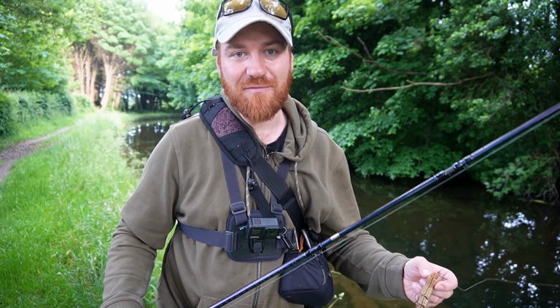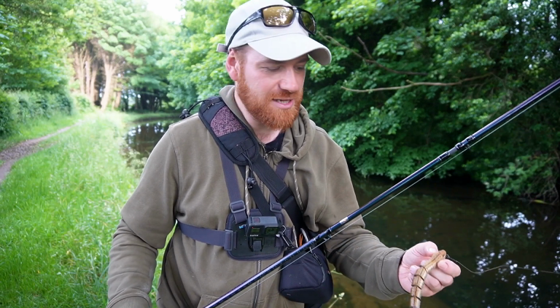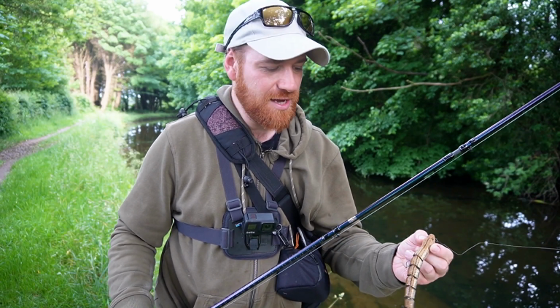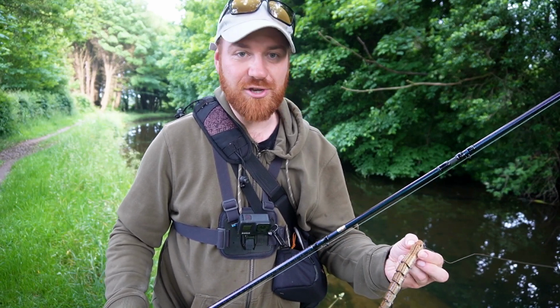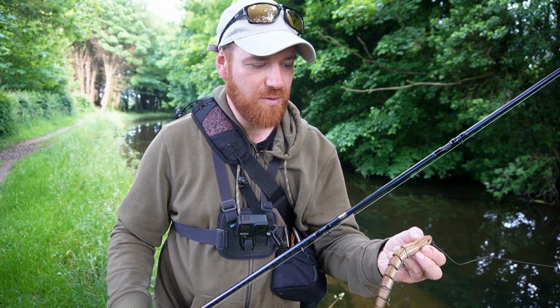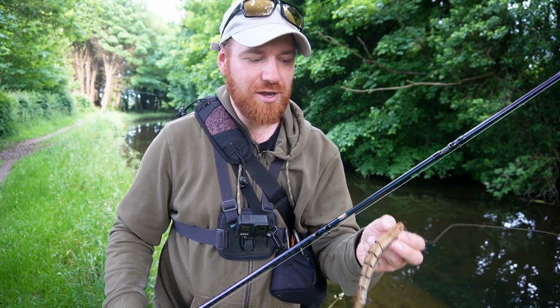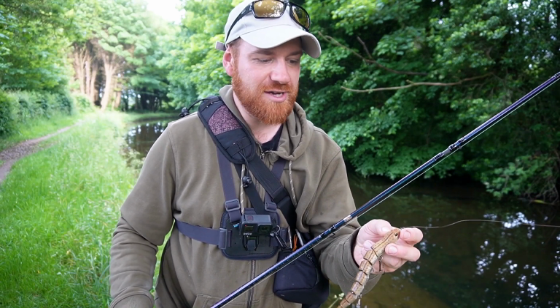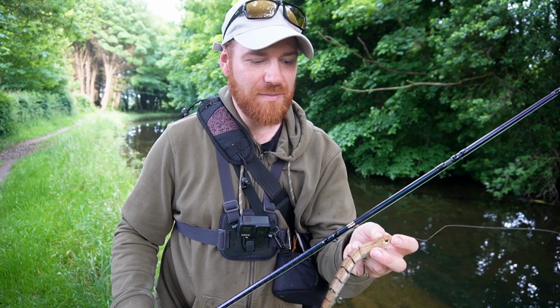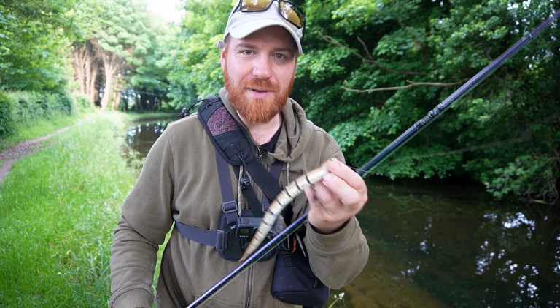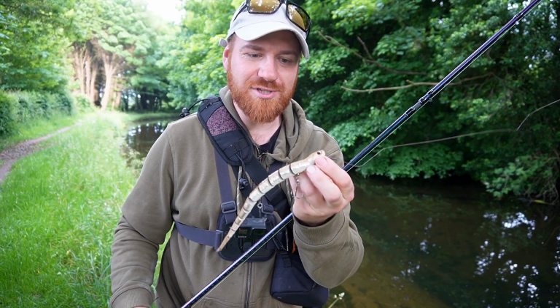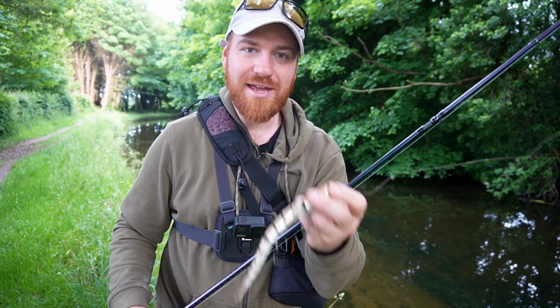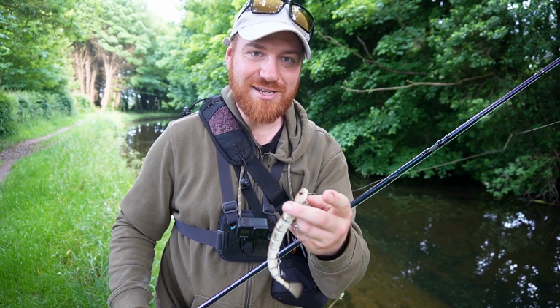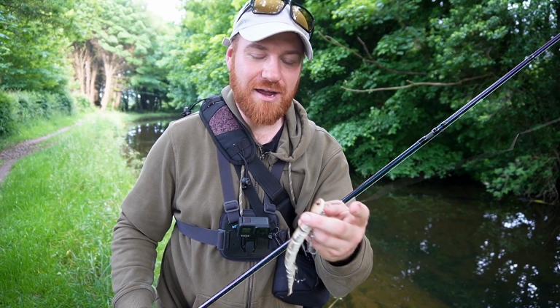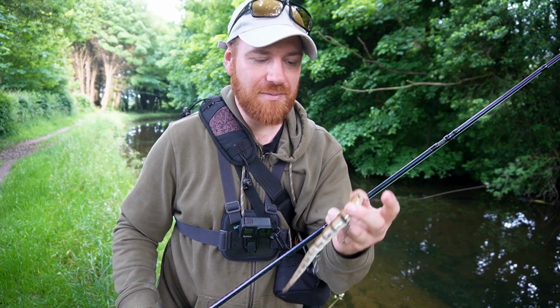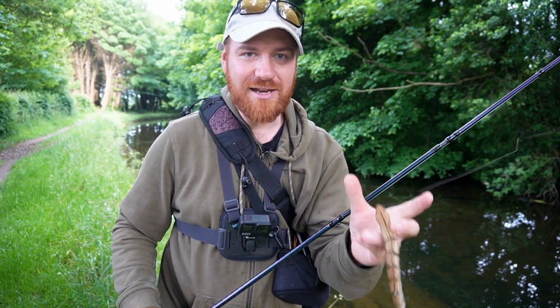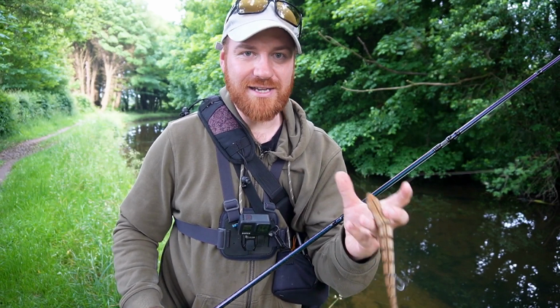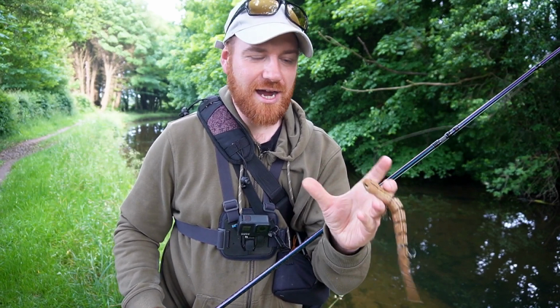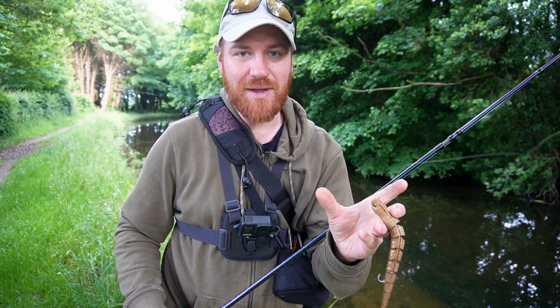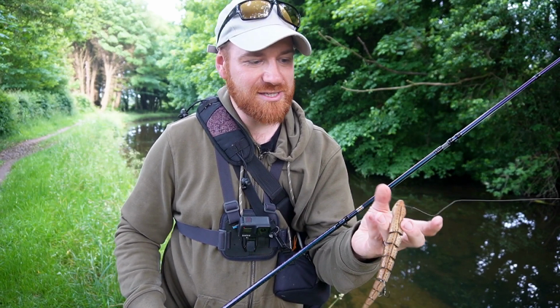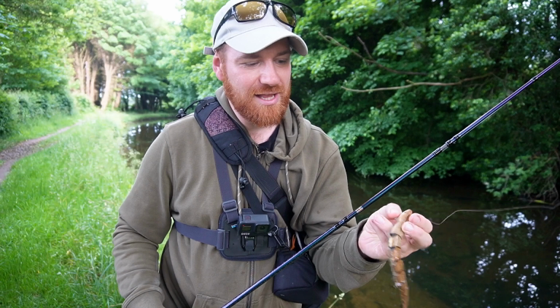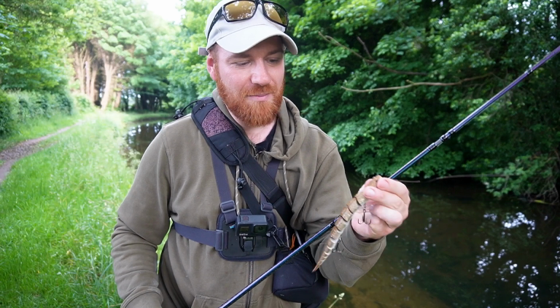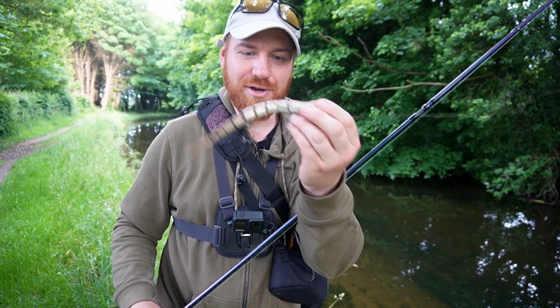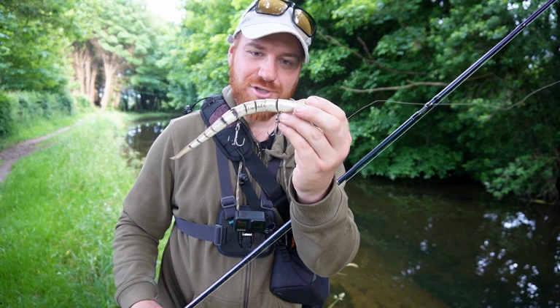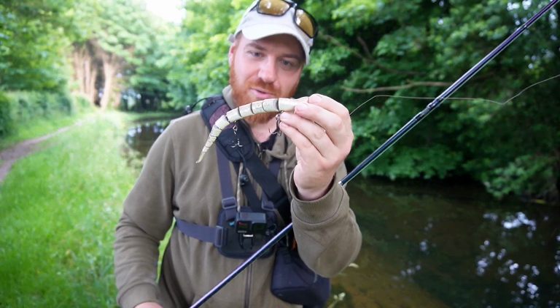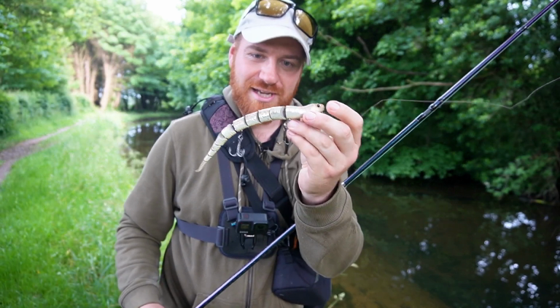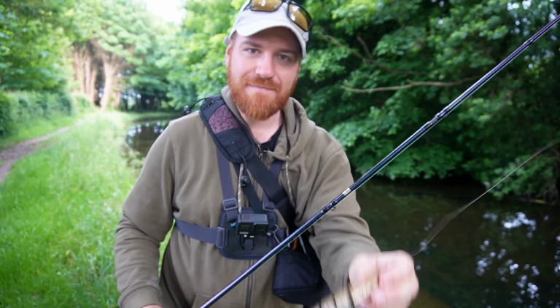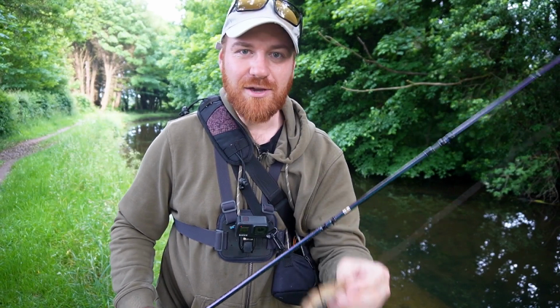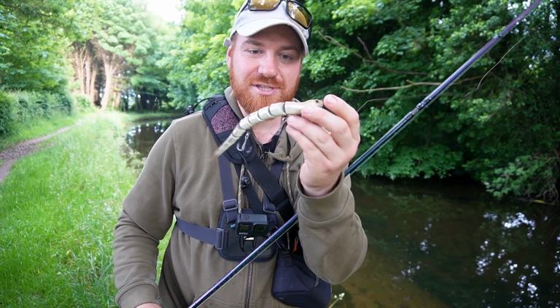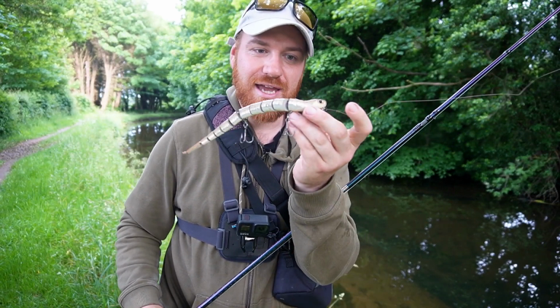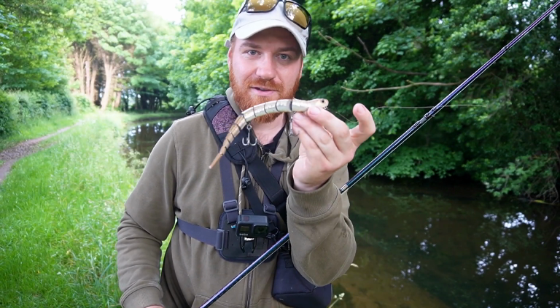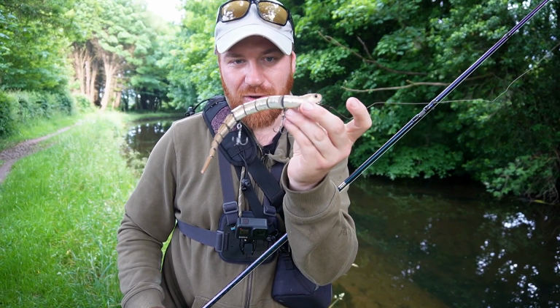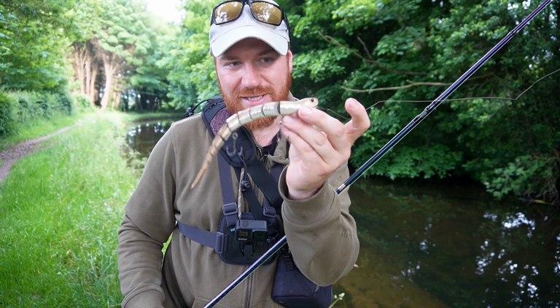Recently I've seen a lot of grass snakes swimming in the canal. You see them every summertime as the weather starts to warm up — lots of grass snakes come out and lots of baby ones too. In fact, last year around this time I did find a tiny little baby grass snake, probably not much smaller than this lure actually.